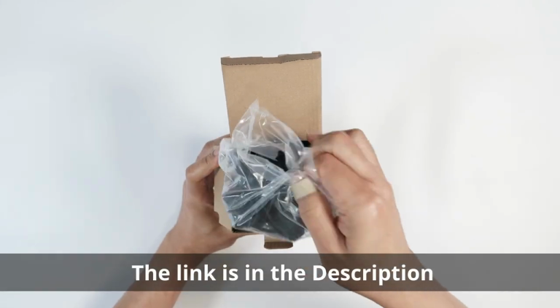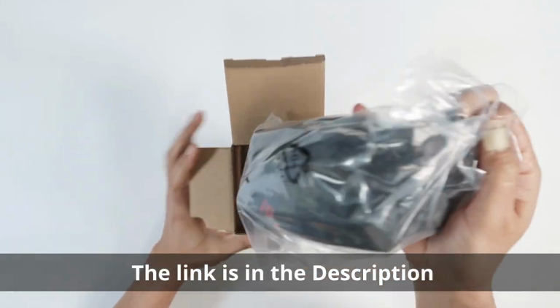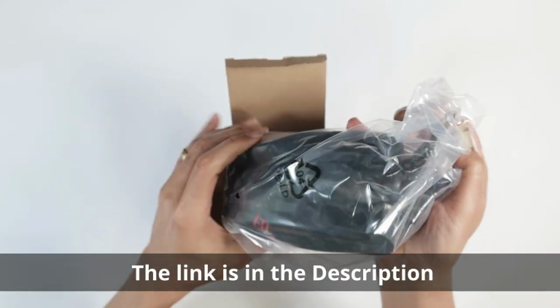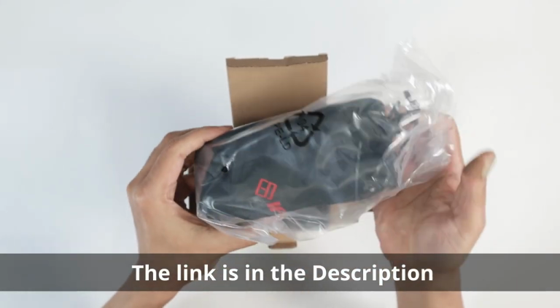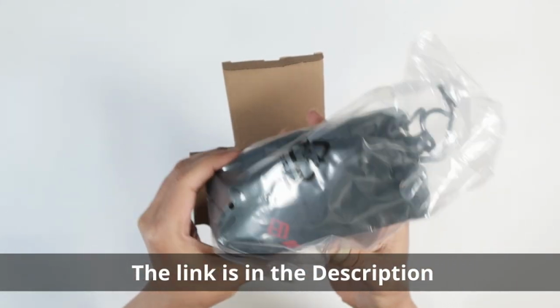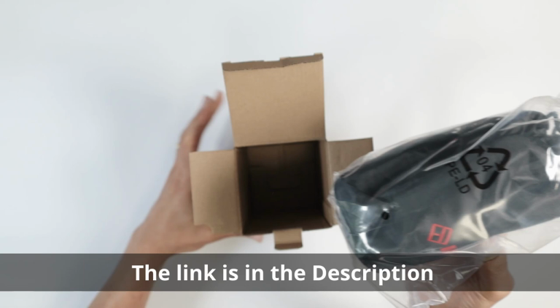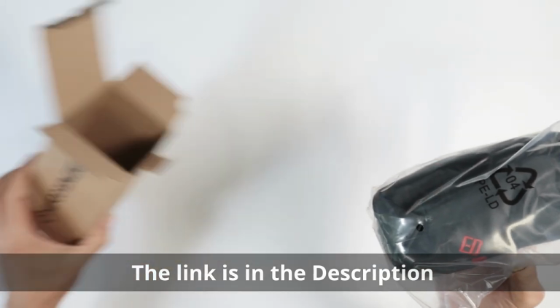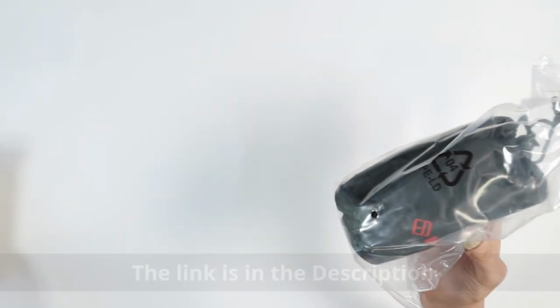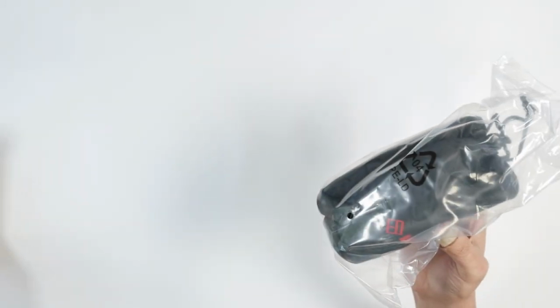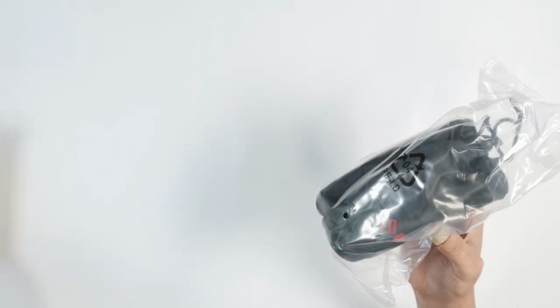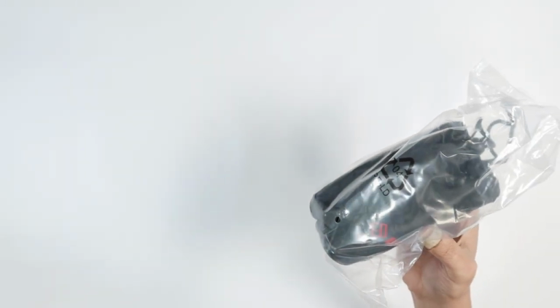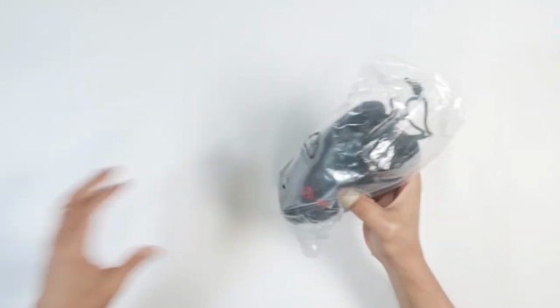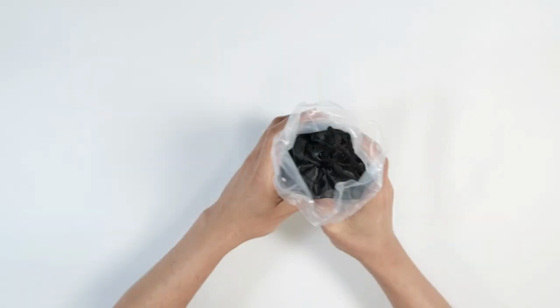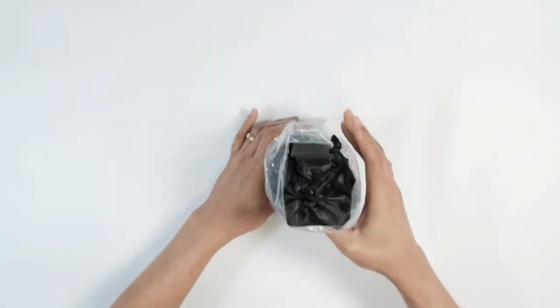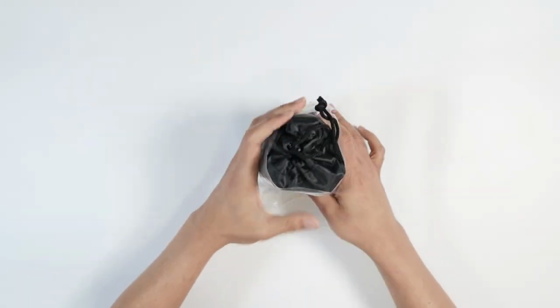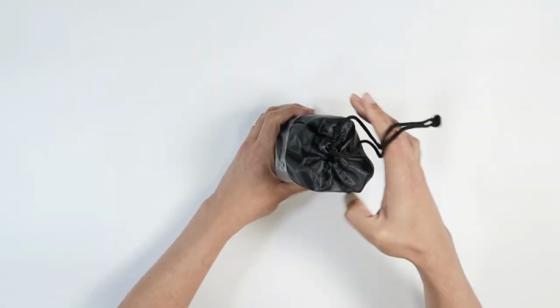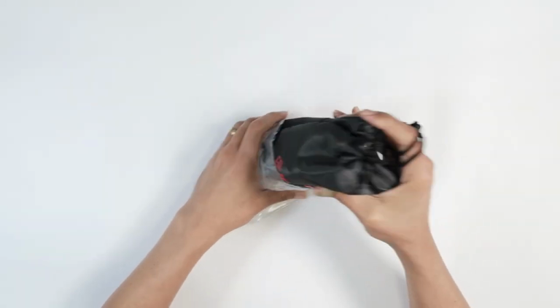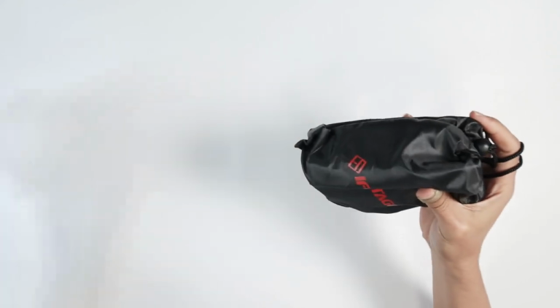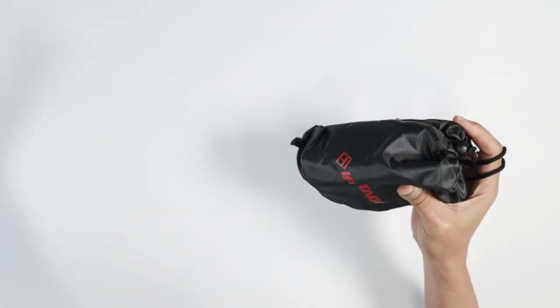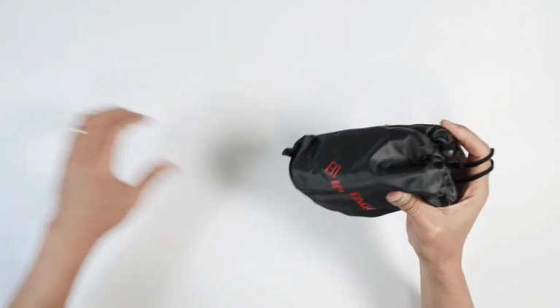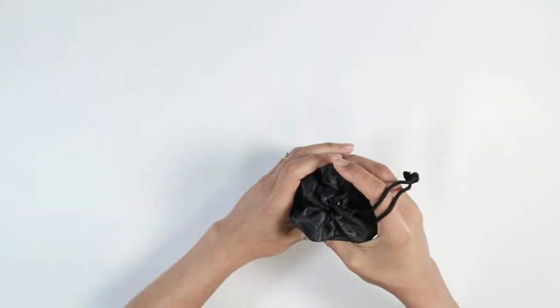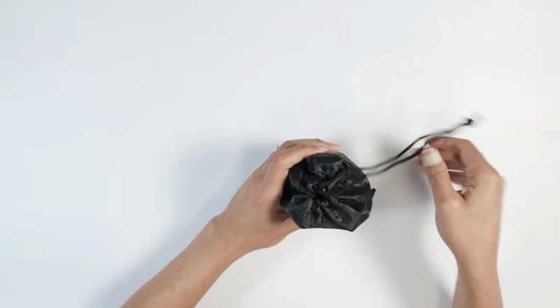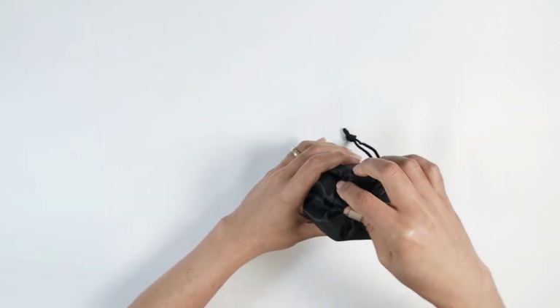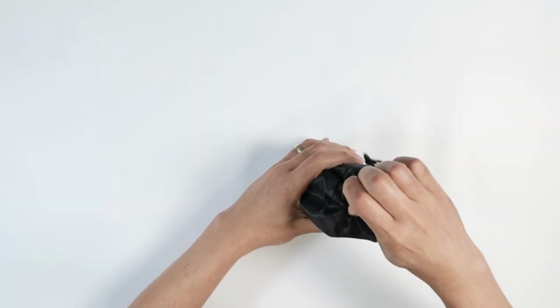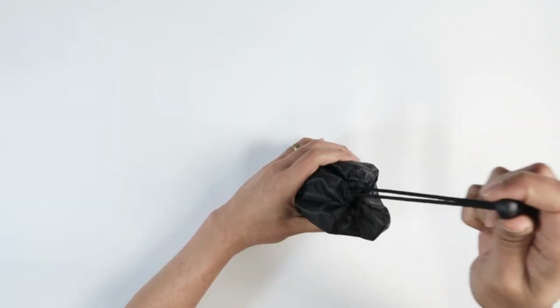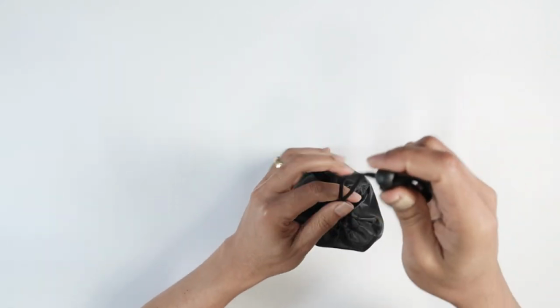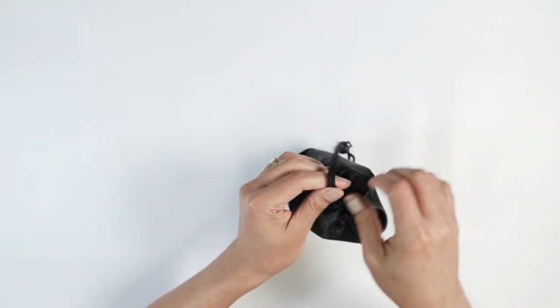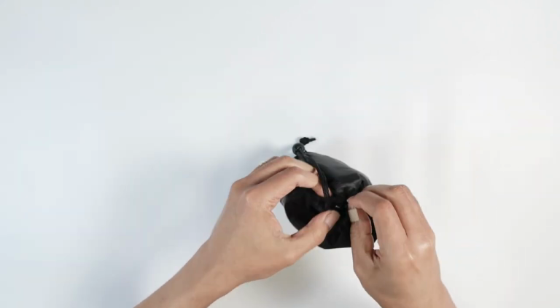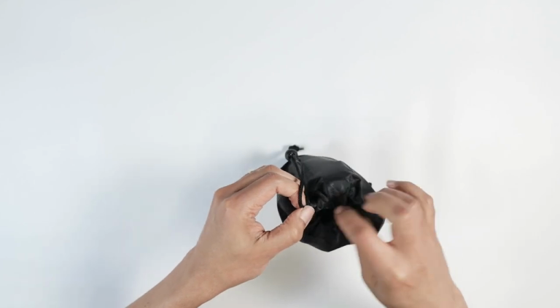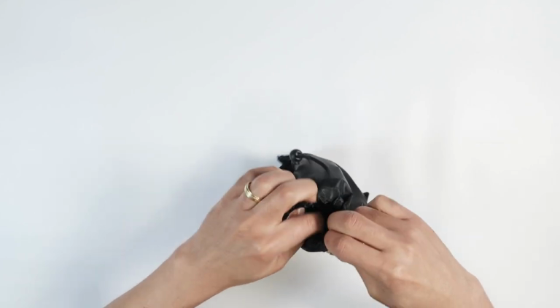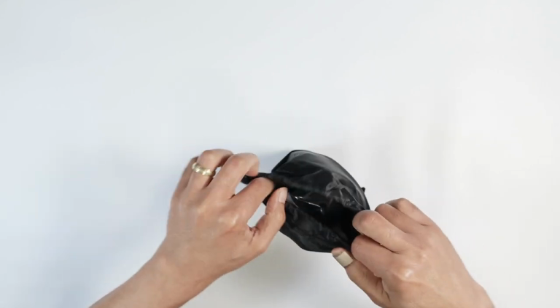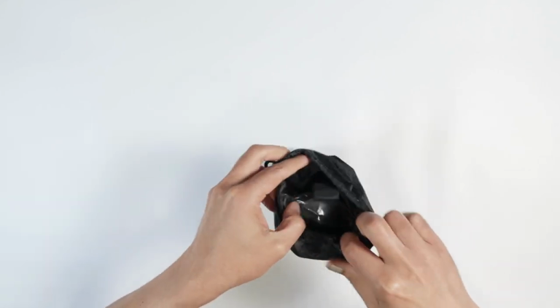So here I have a plastic bag. Let me just remove this box and remove it from the plastic bag. And it comes with this nice bag — let me just open it up.